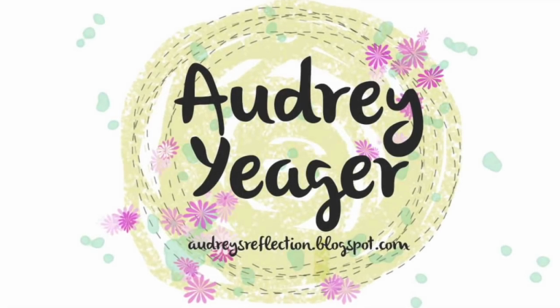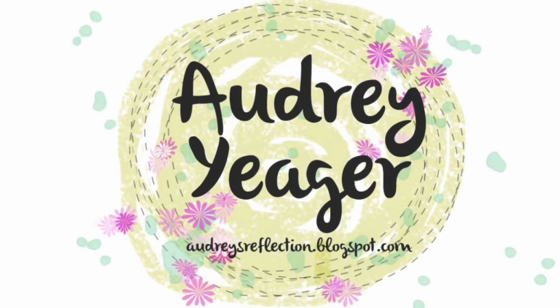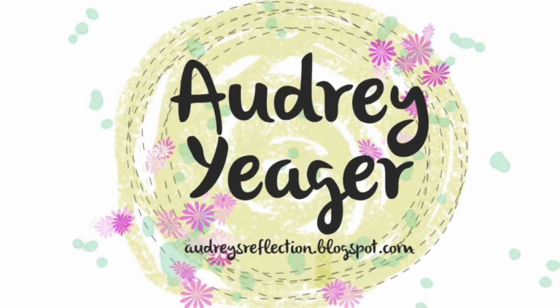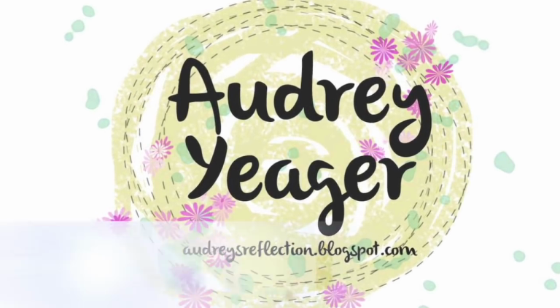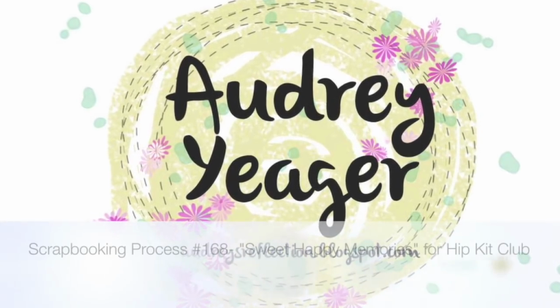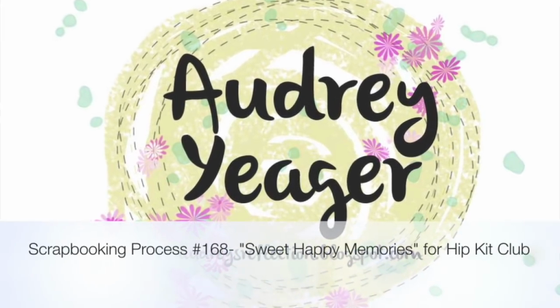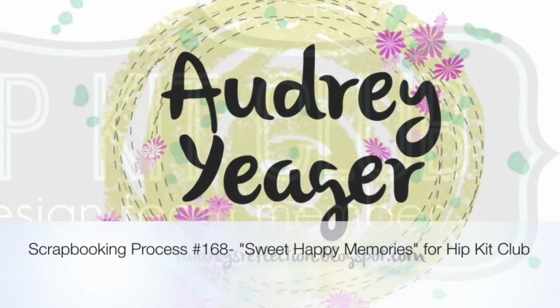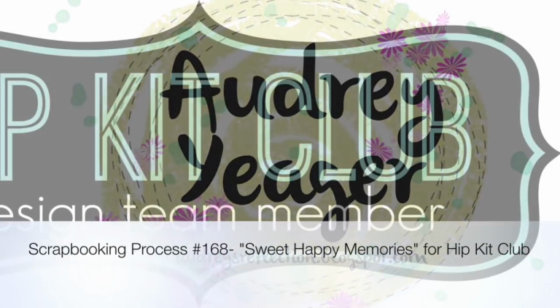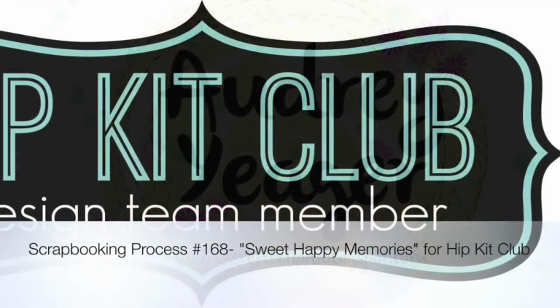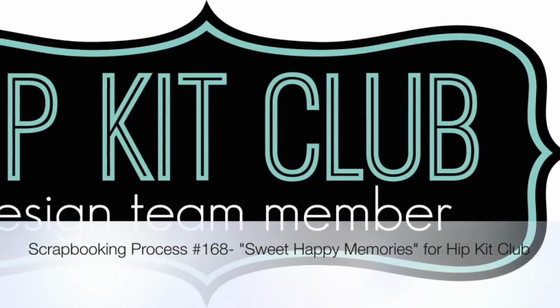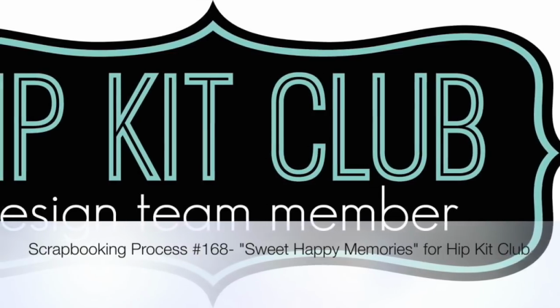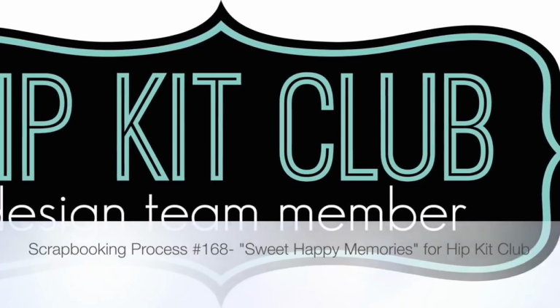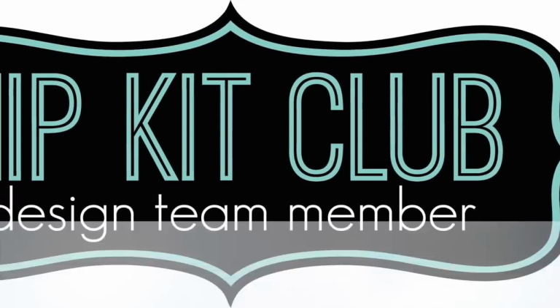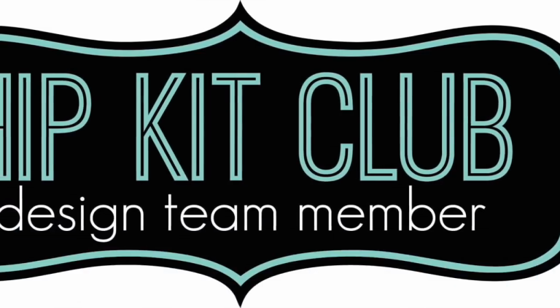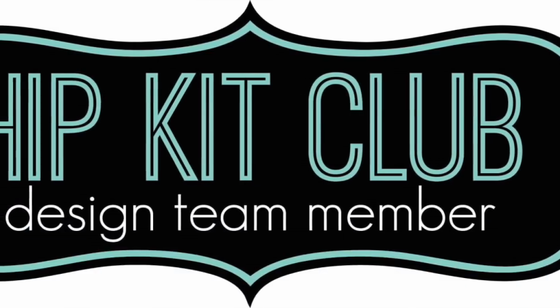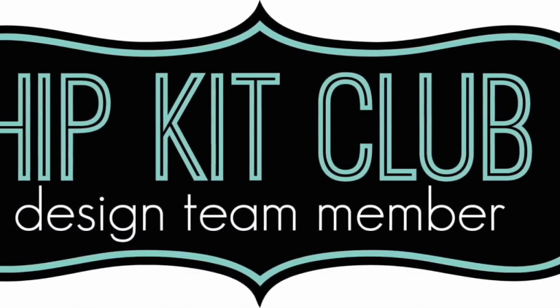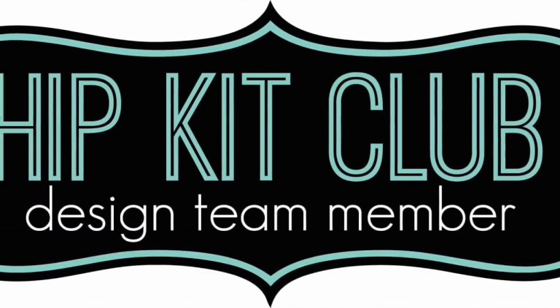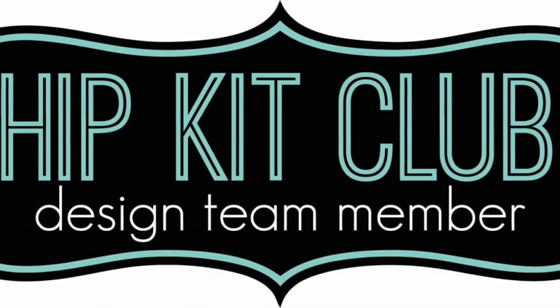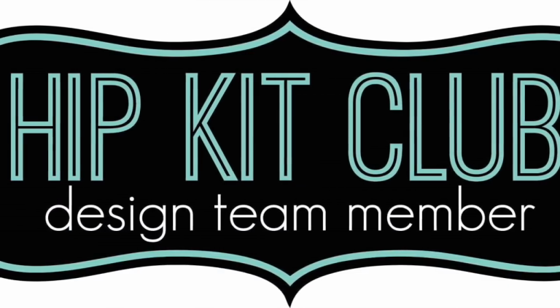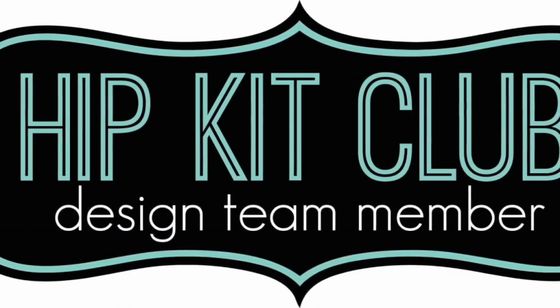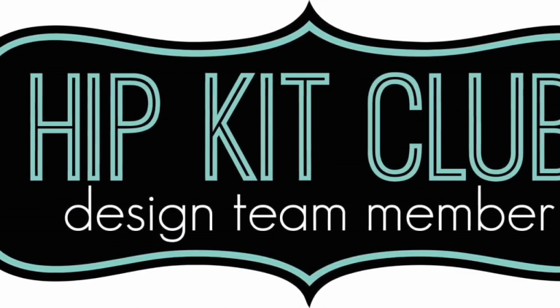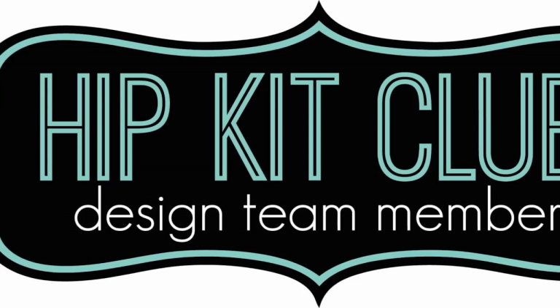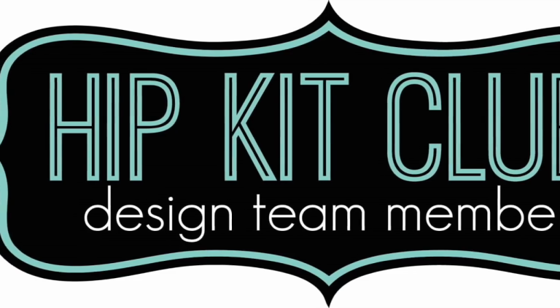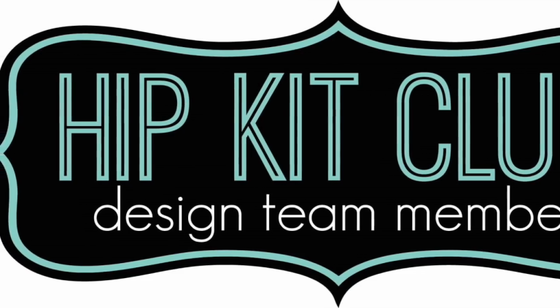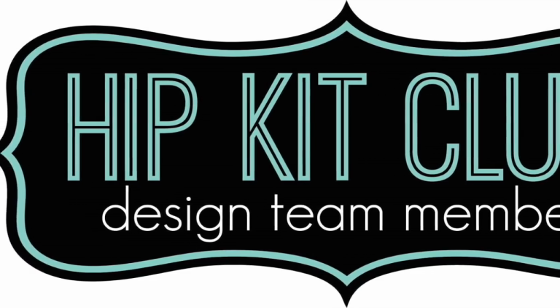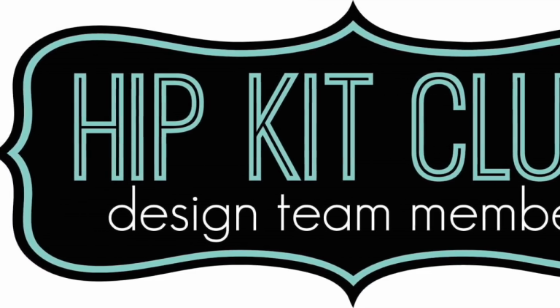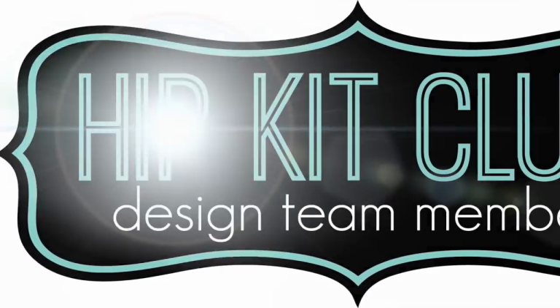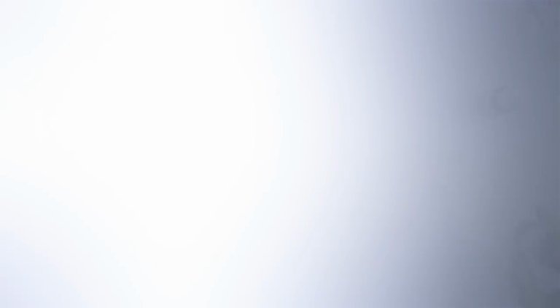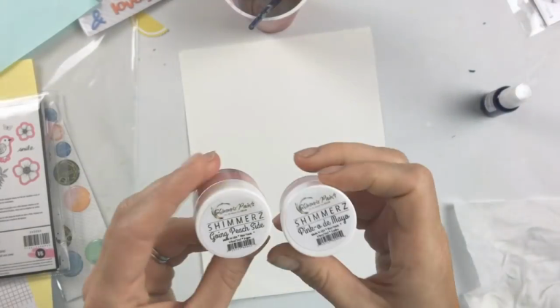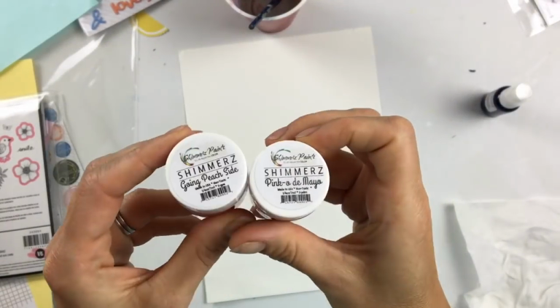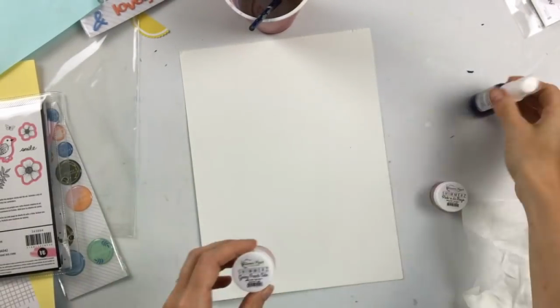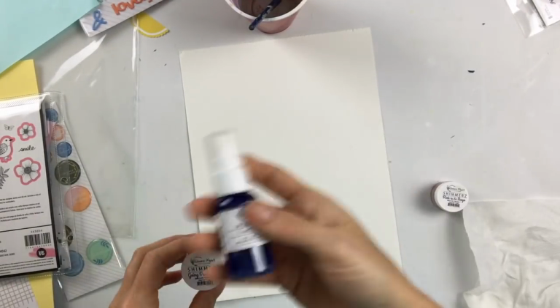Hi everybody, happy summer. It's Audrey. Welcome back to my channel. Today I am sharing a page using the June Hip Kit Club kit, and I am going to focus on using some cut files and some mixed media.